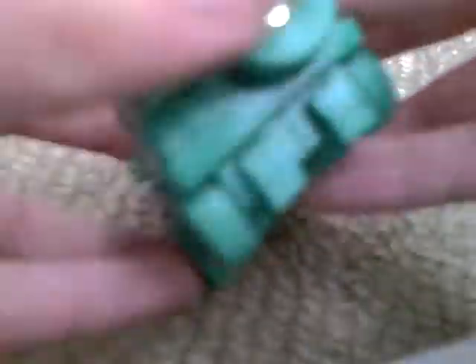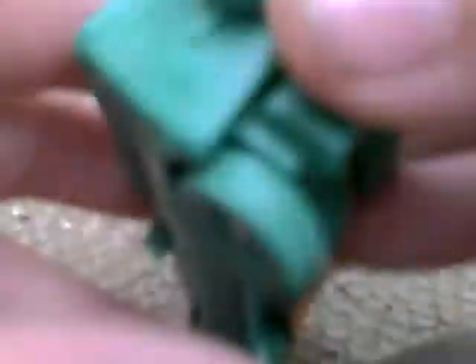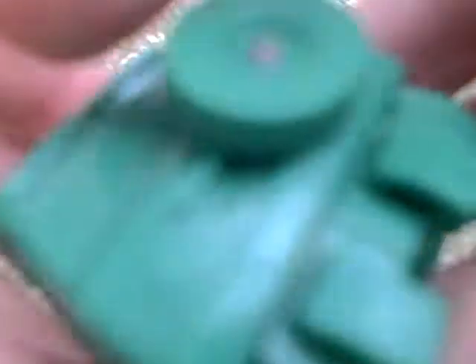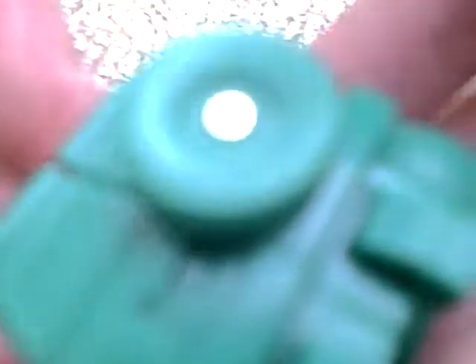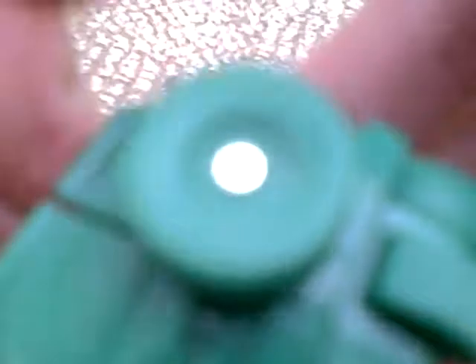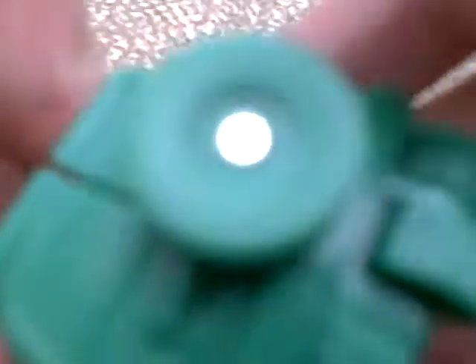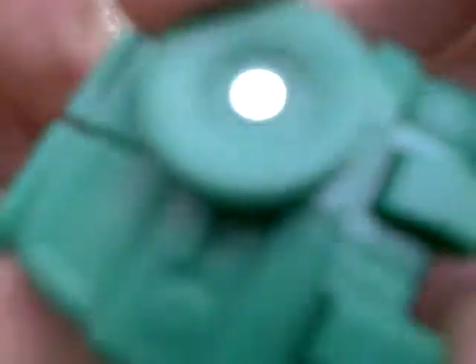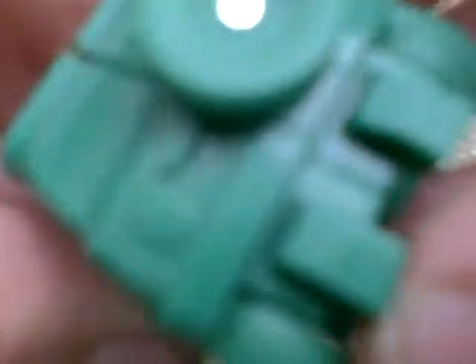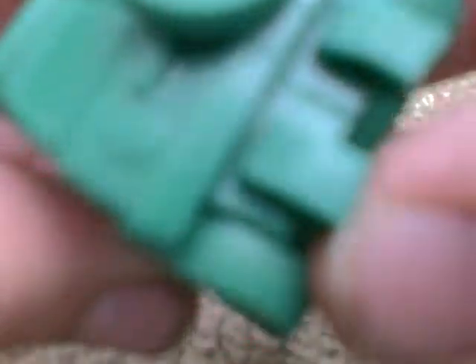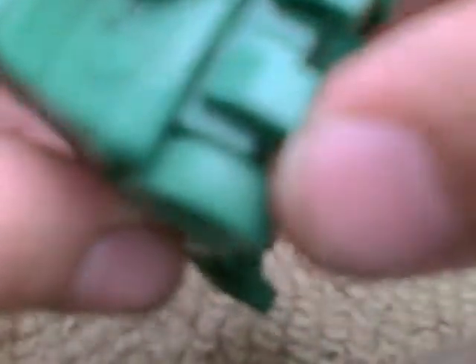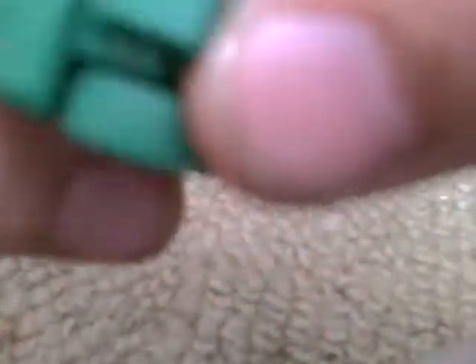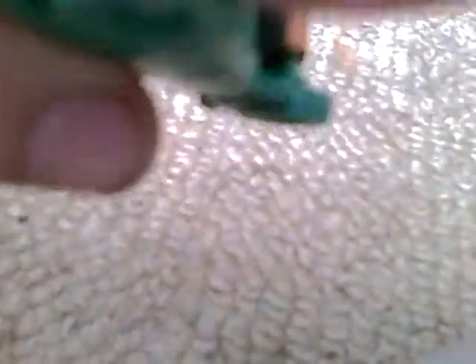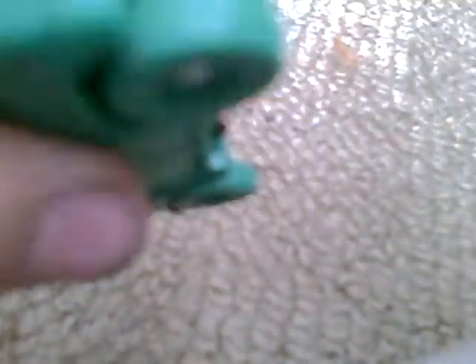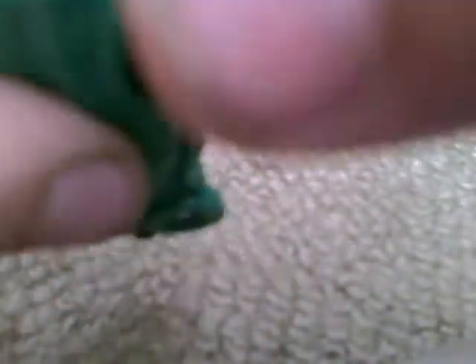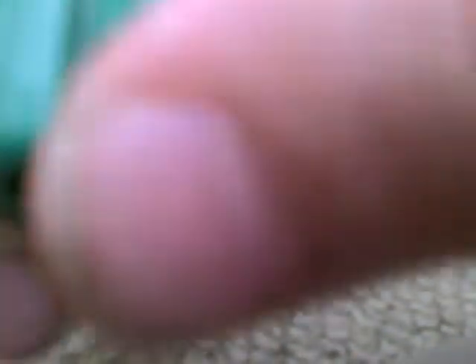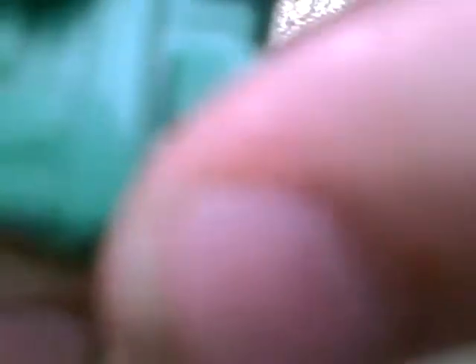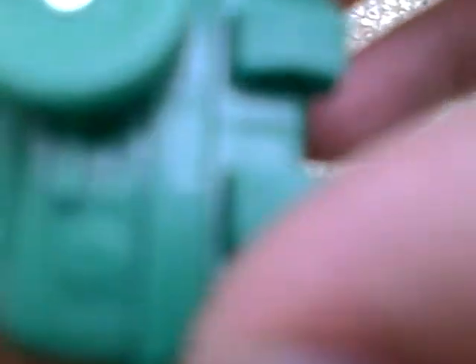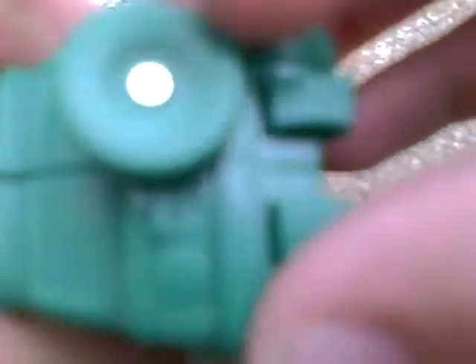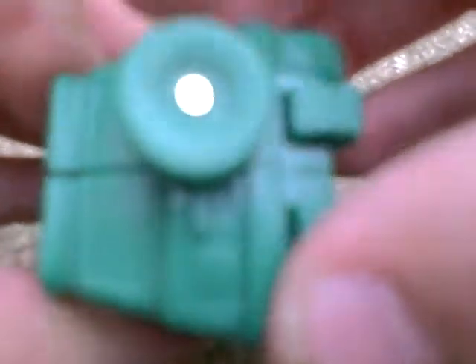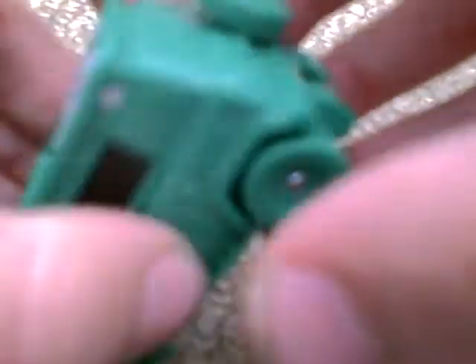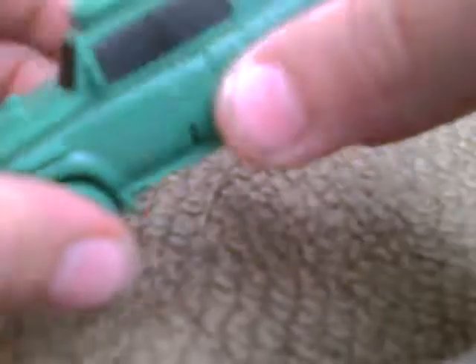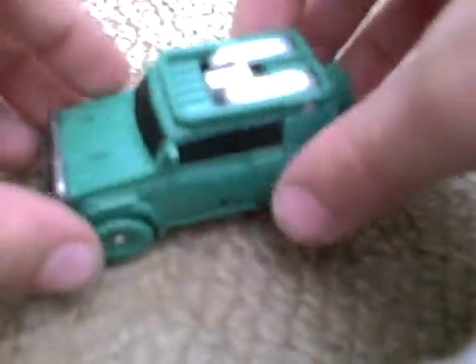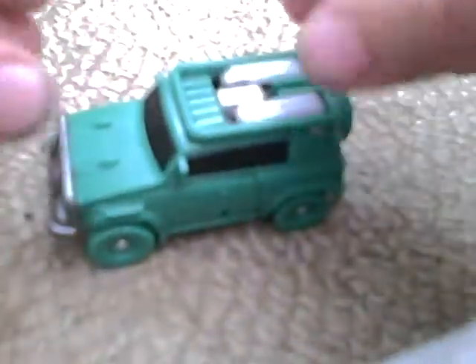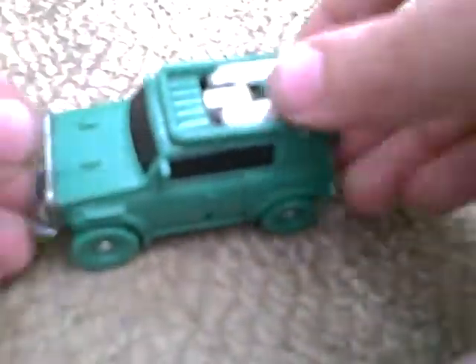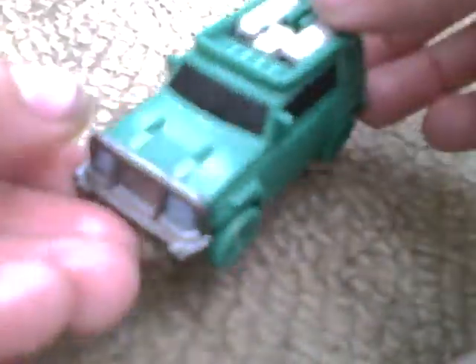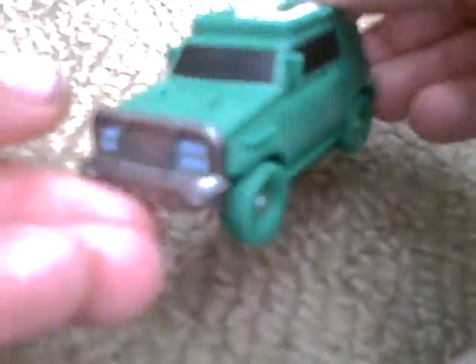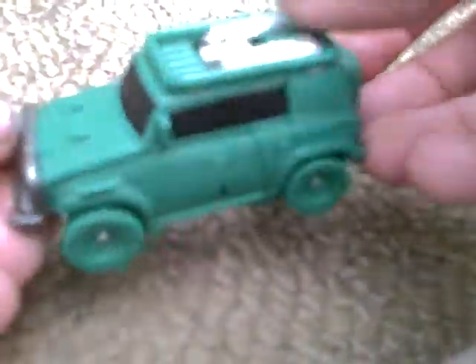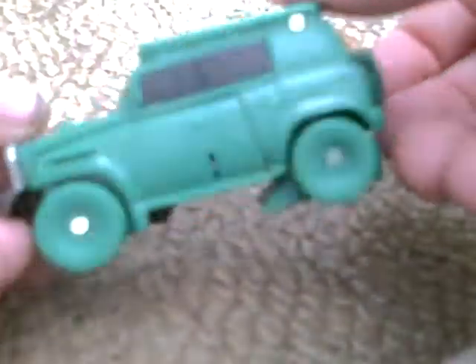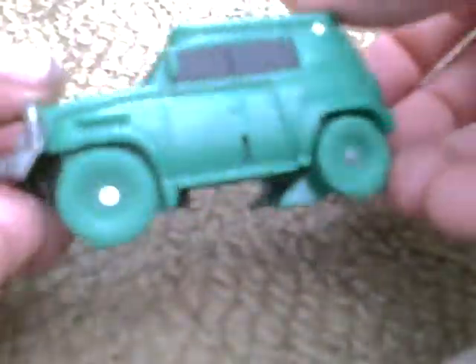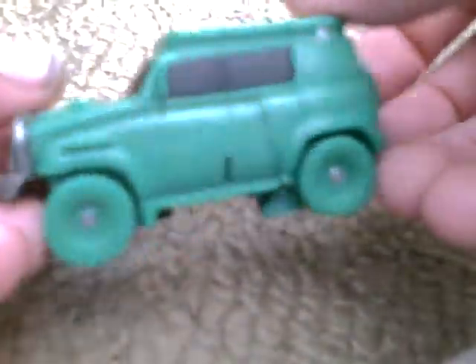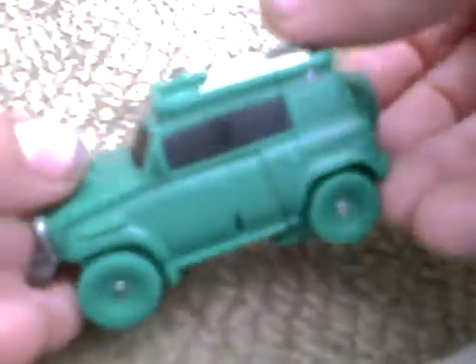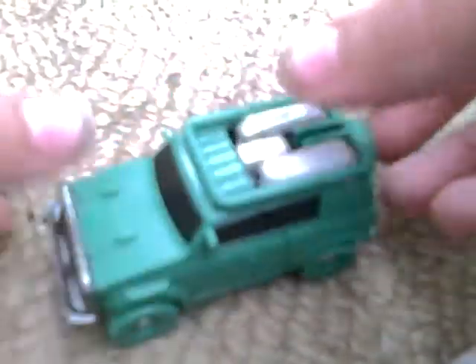He even has a spinning spare wheel. It doesn't come off, it's just there for show, but it does spin. Overall it's just a nice little SUV.